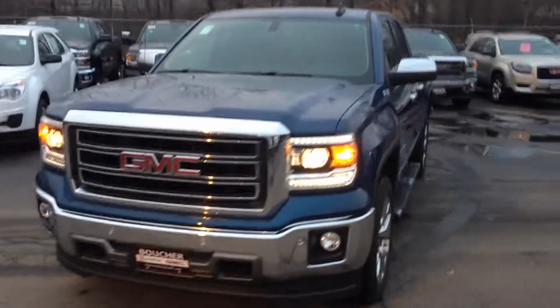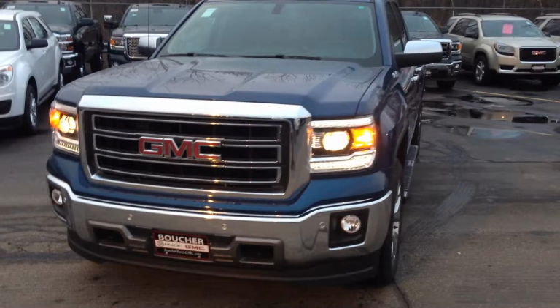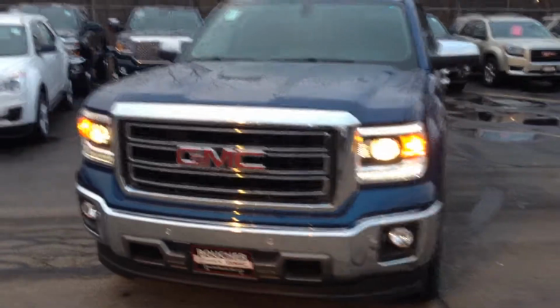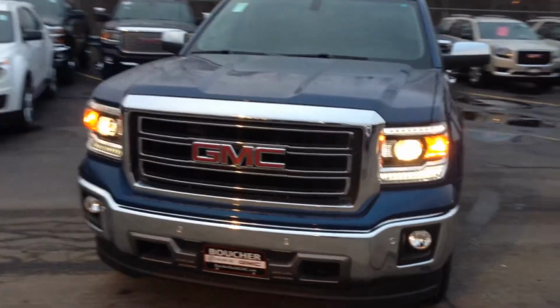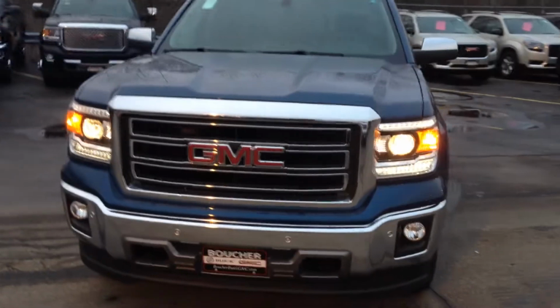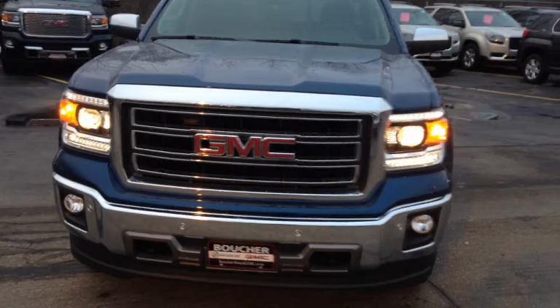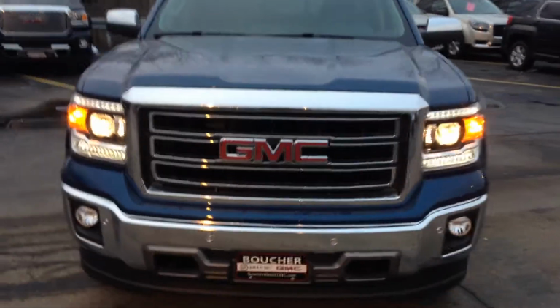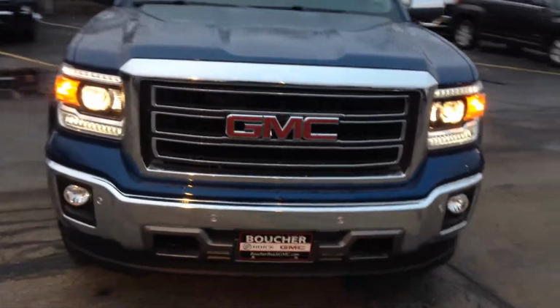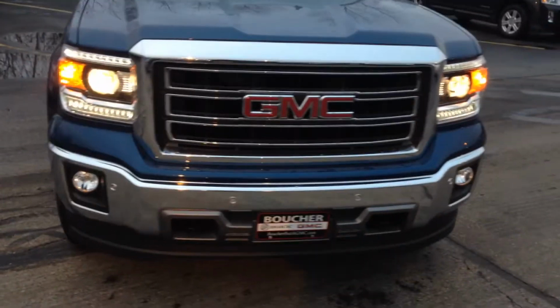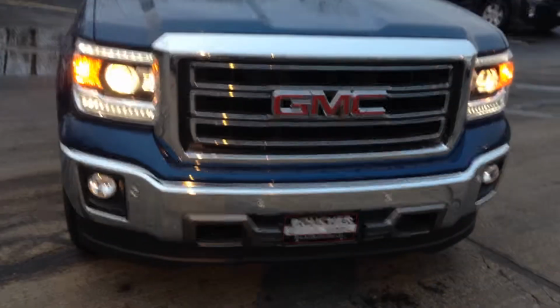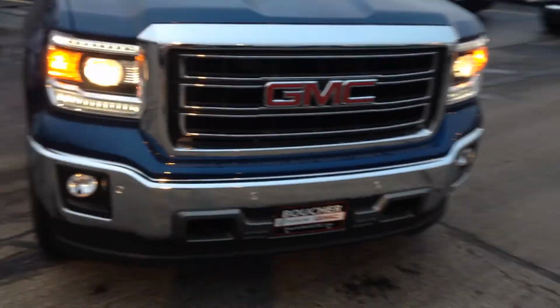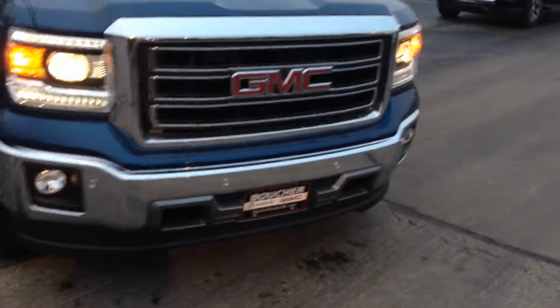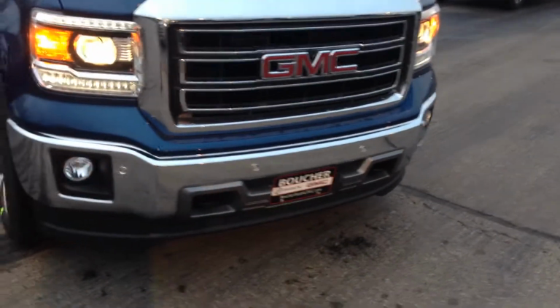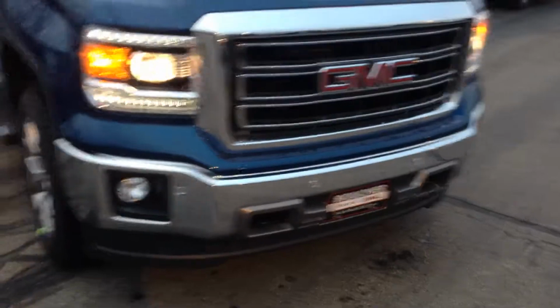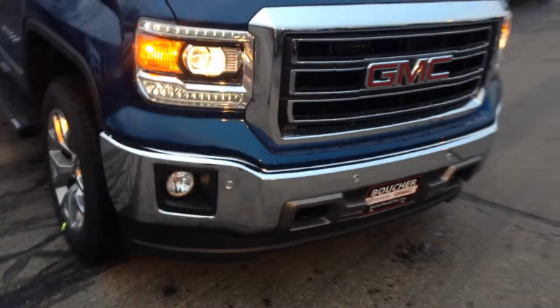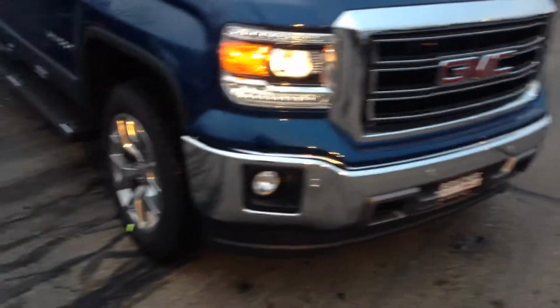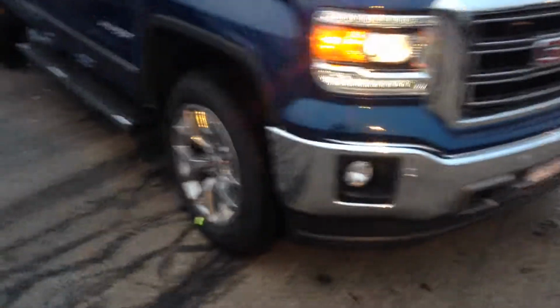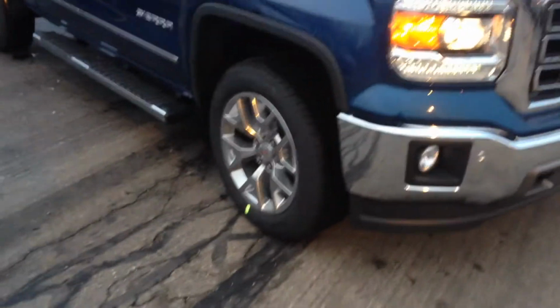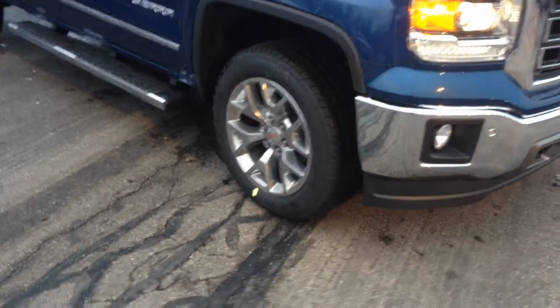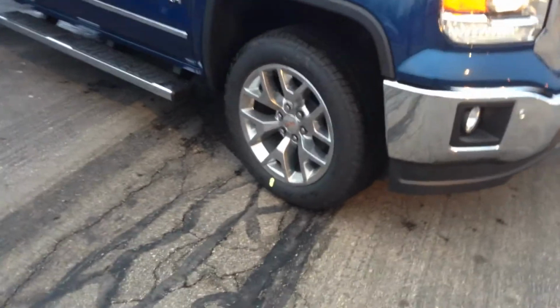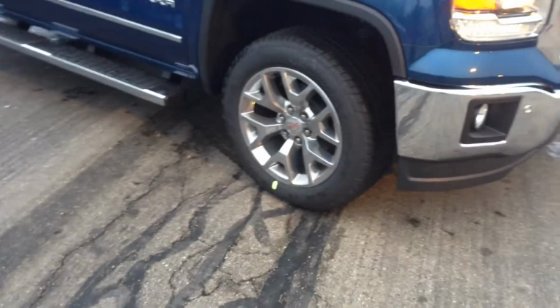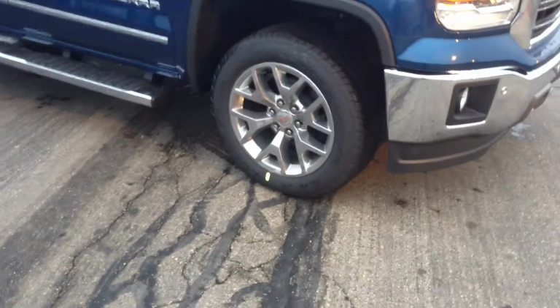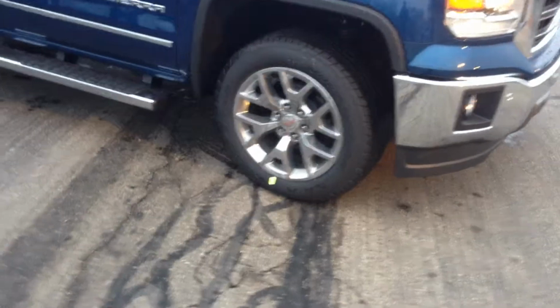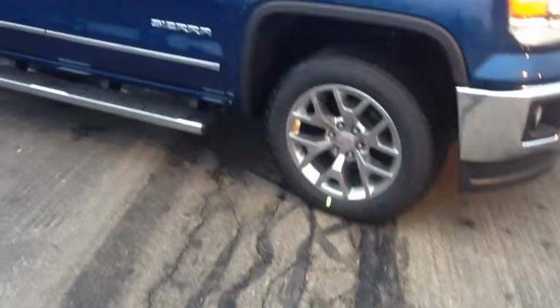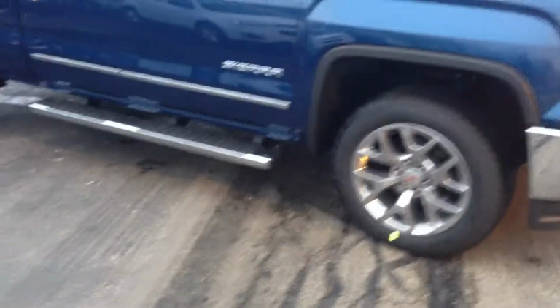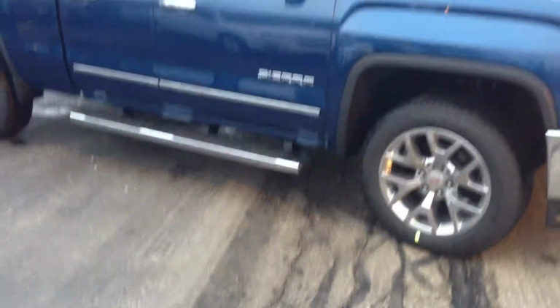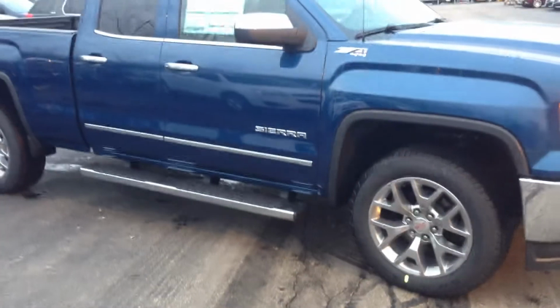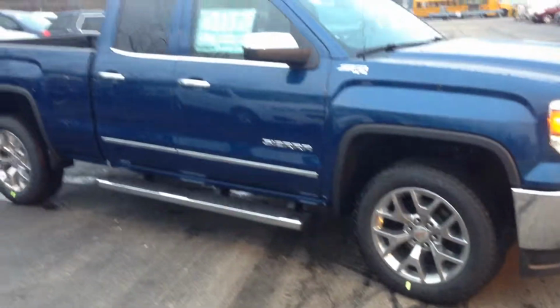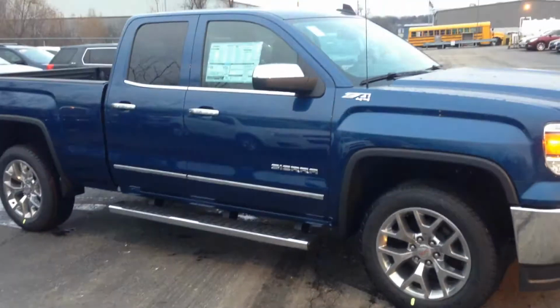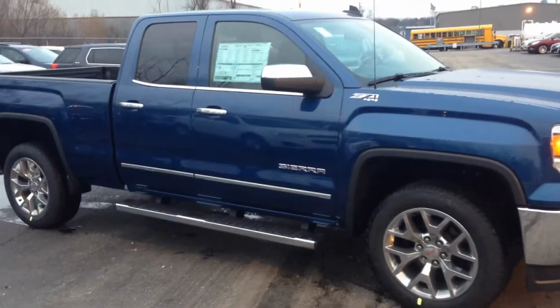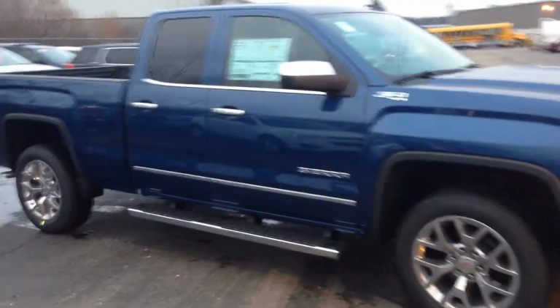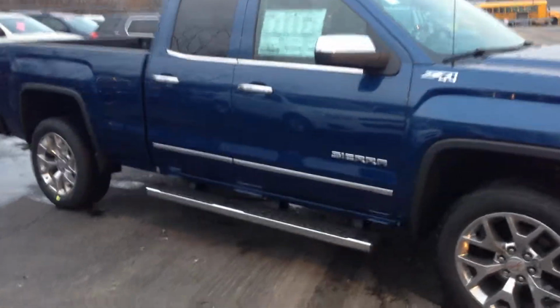As you can see, you've got the LED lights right on the front. You can see you've got the fog lights. This one happens to have the front parking sensors on it as well. You can see you've got your aluminum wheels down there, and the step bars on this one. It's also got the Z71 package.